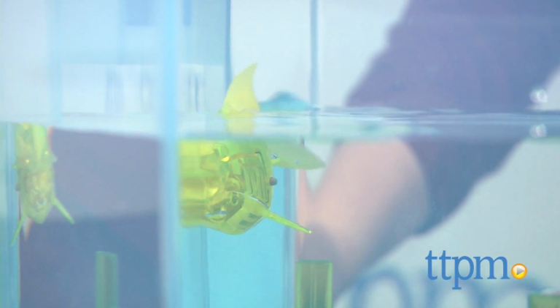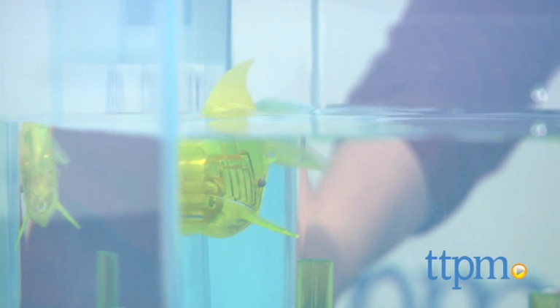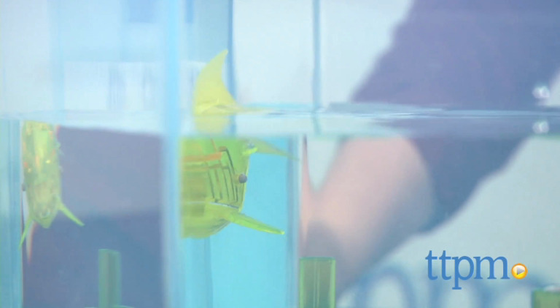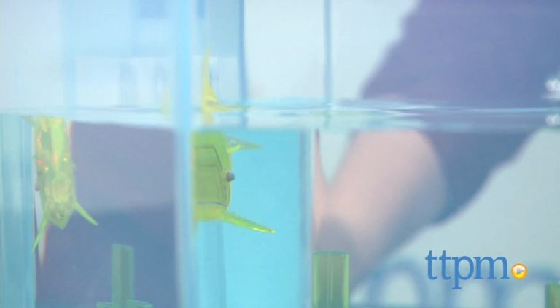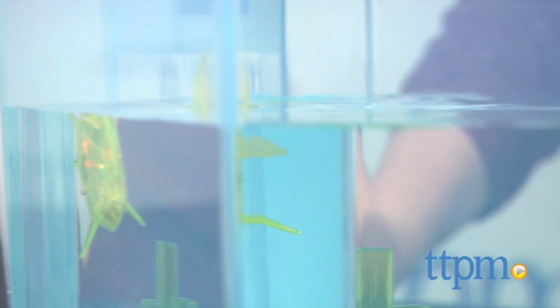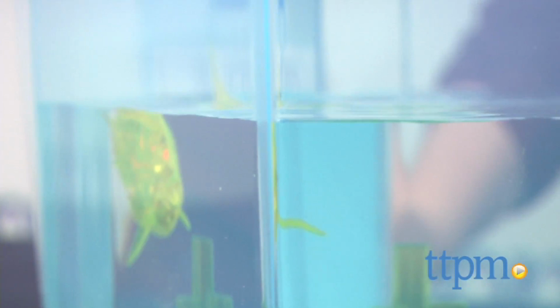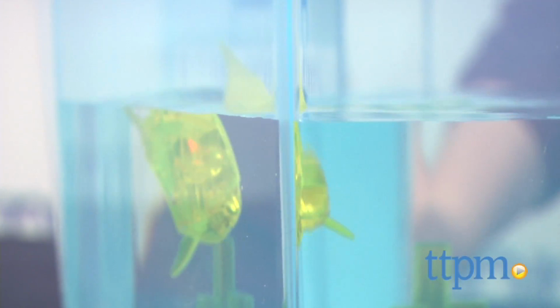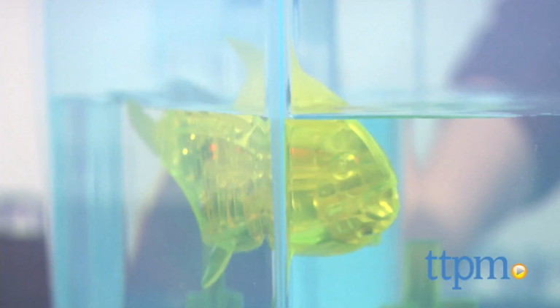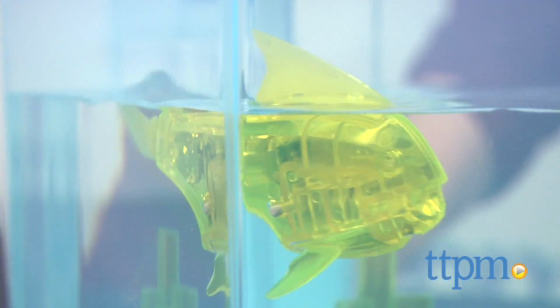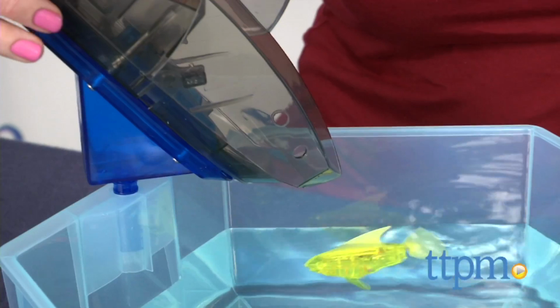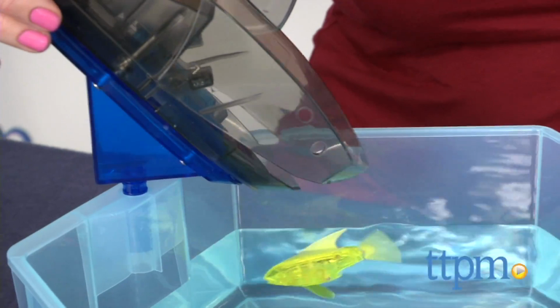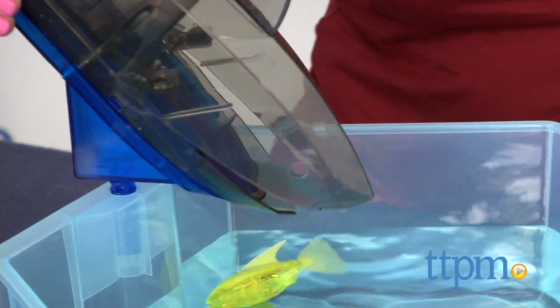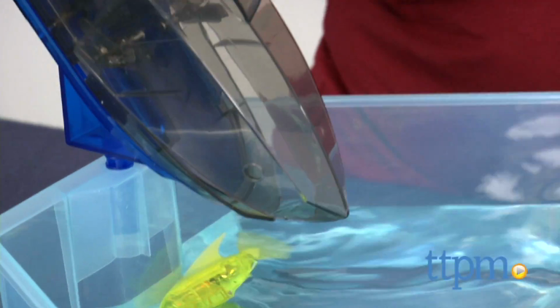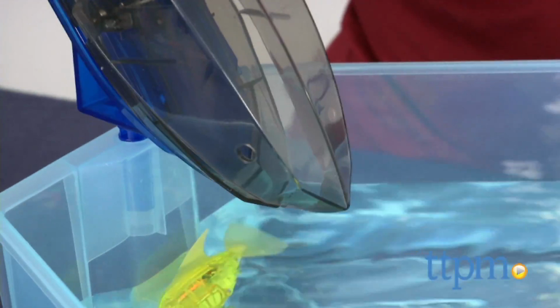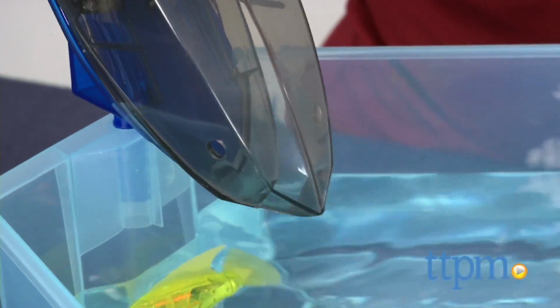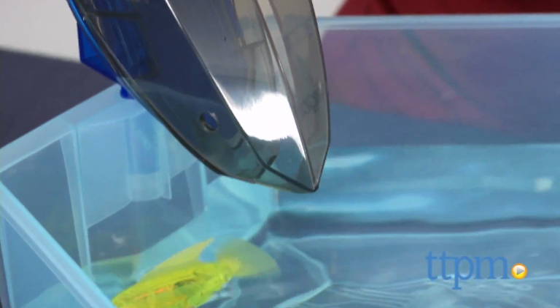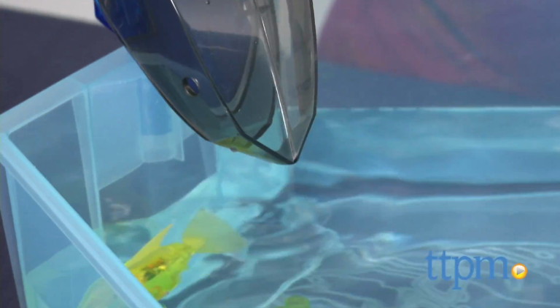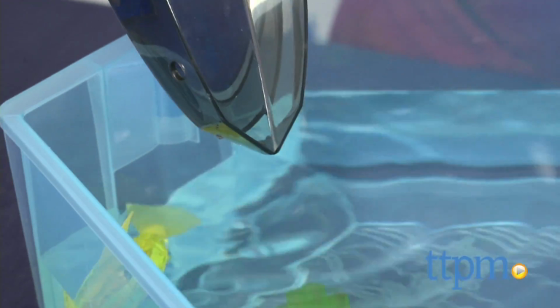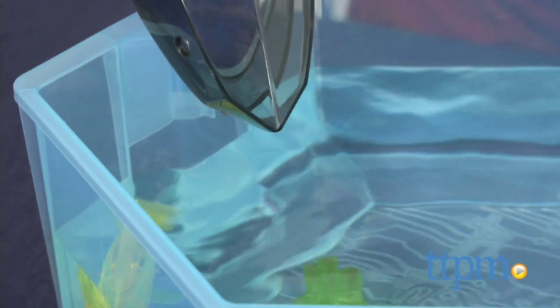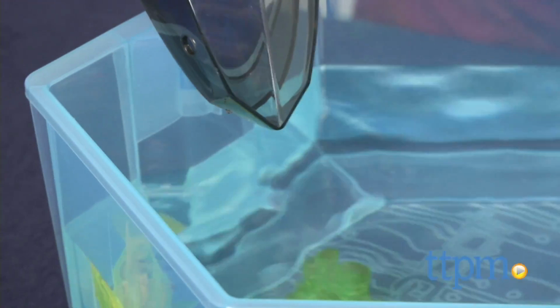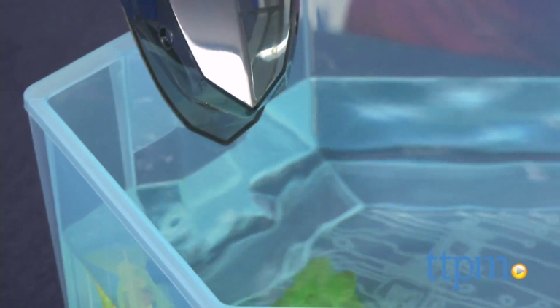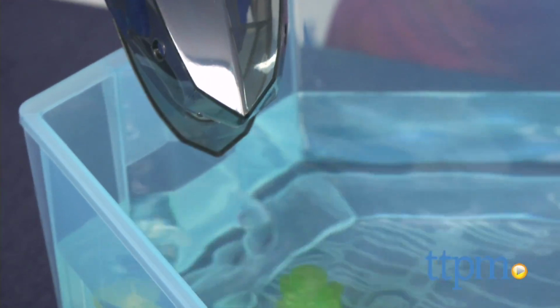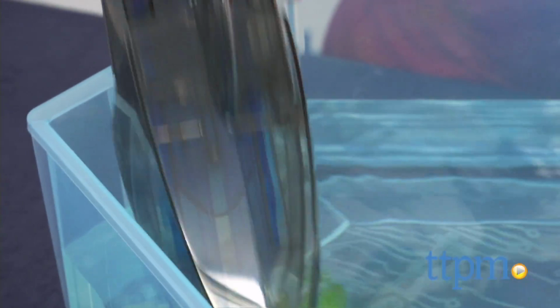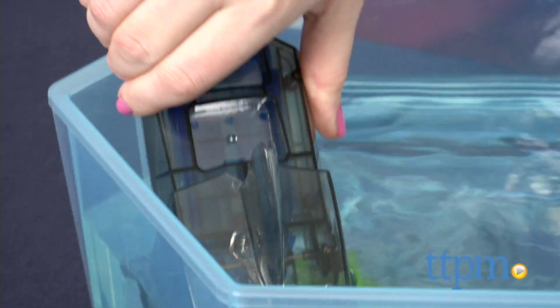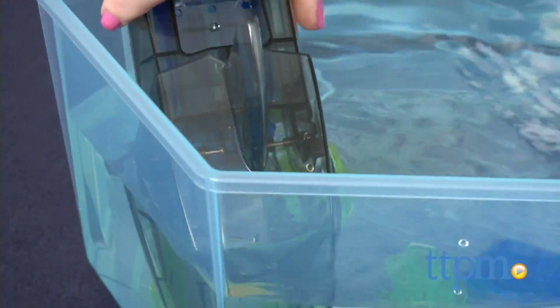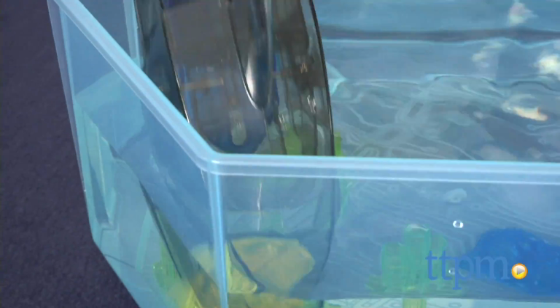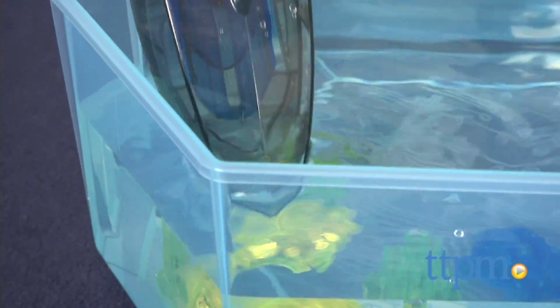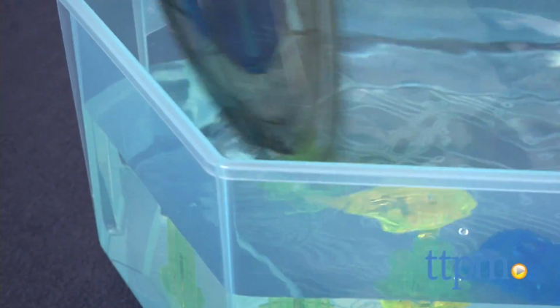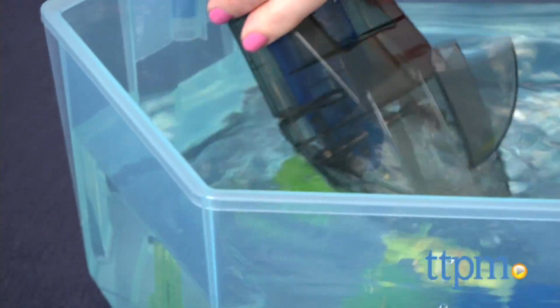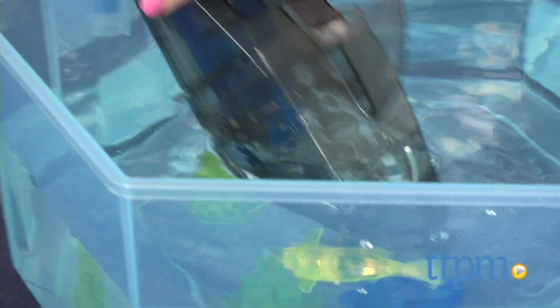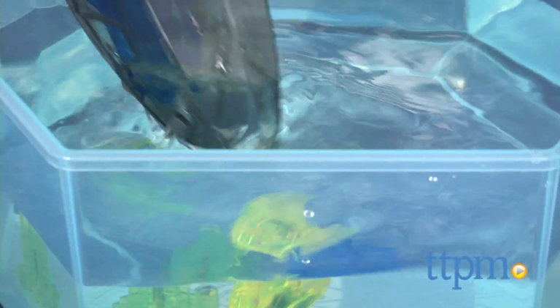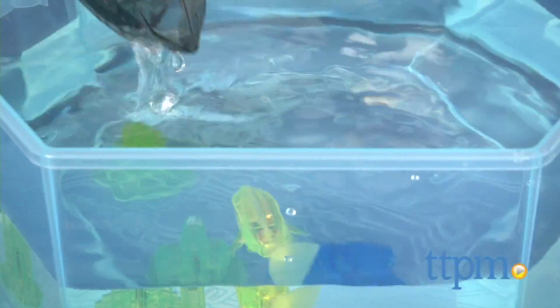Two button cell batteries are included for the fish. Aside from watching the angelfish swim around, you can slide the shark head accessory down into the water to snatch the angelfish out of the water.